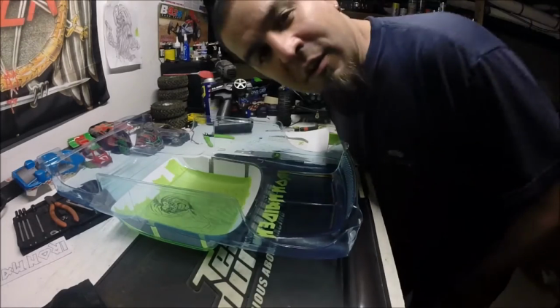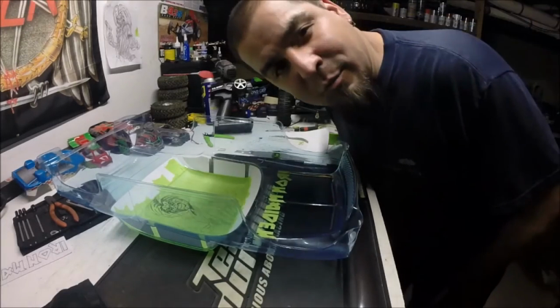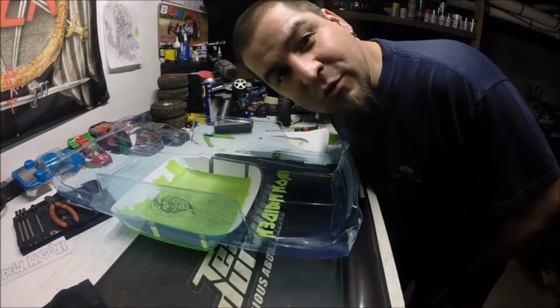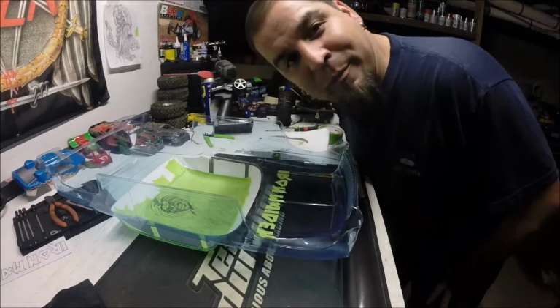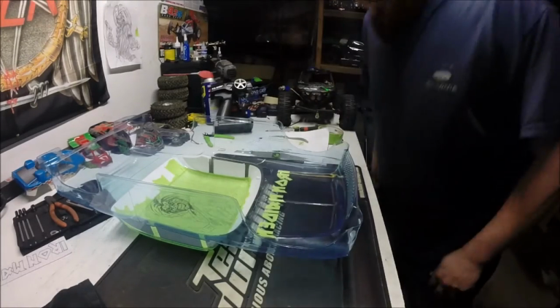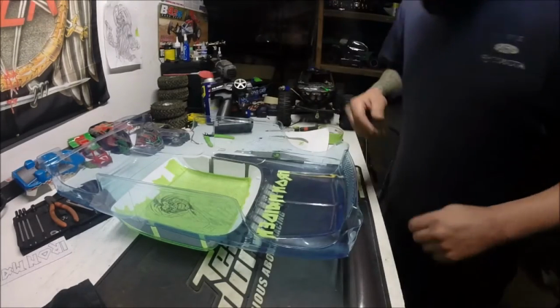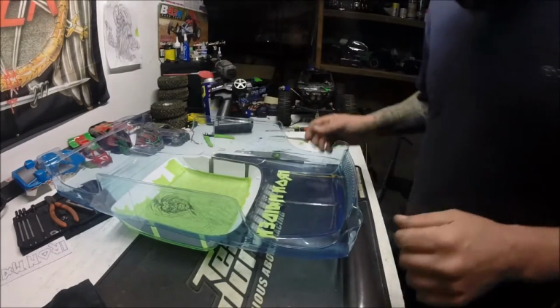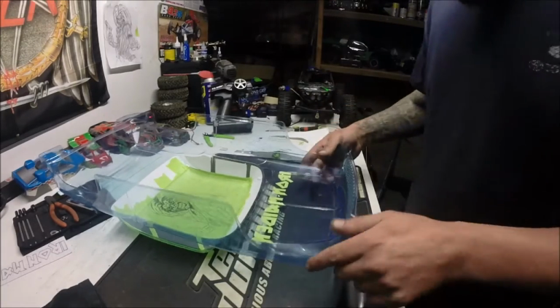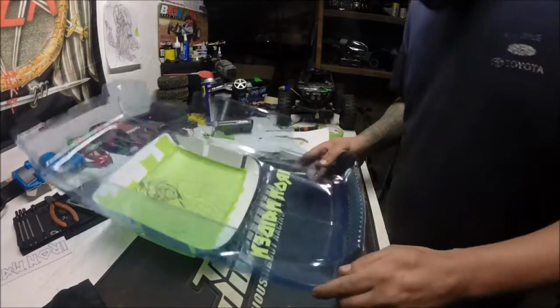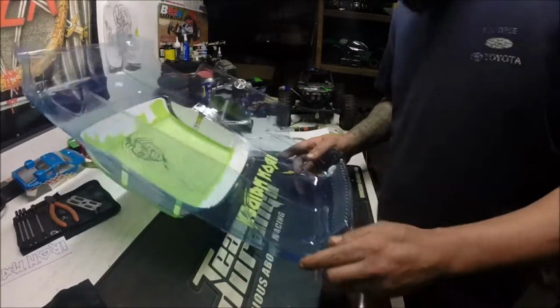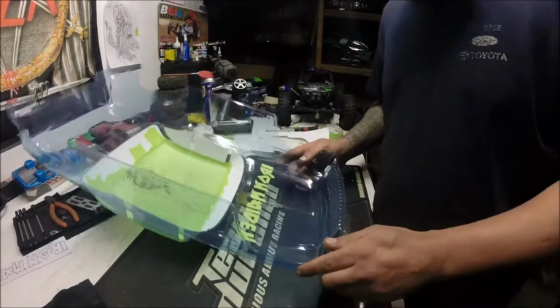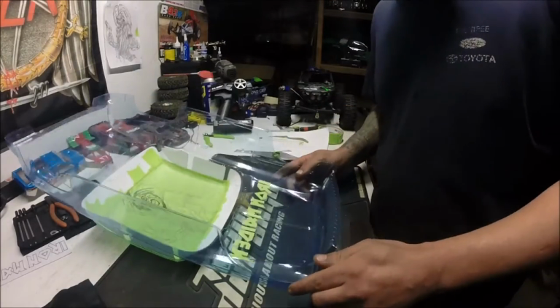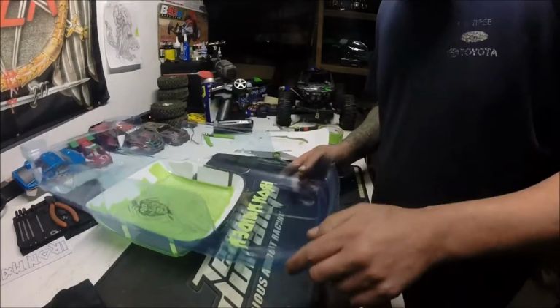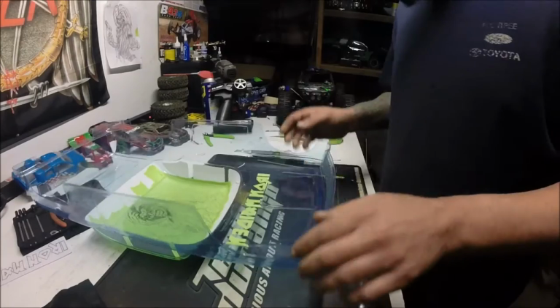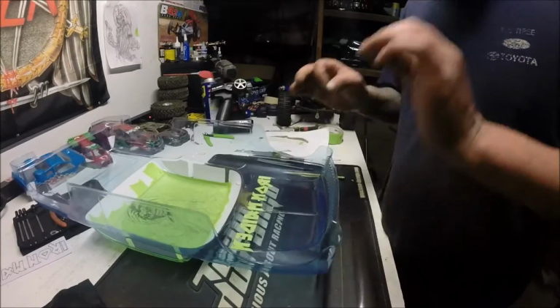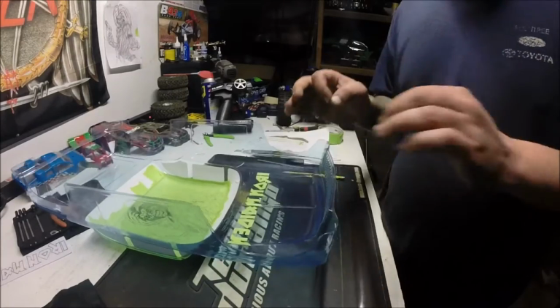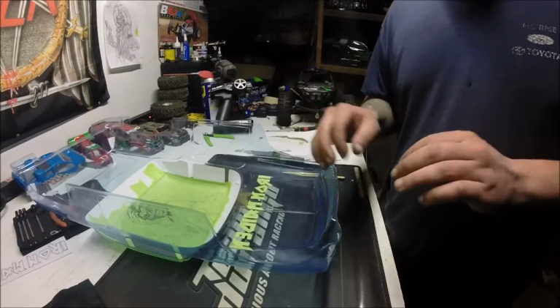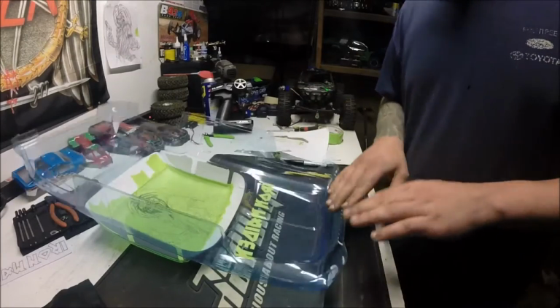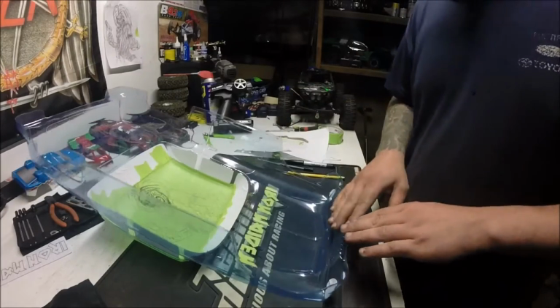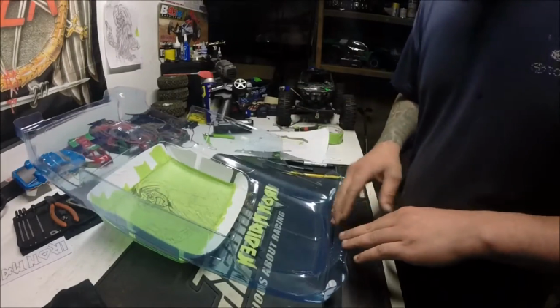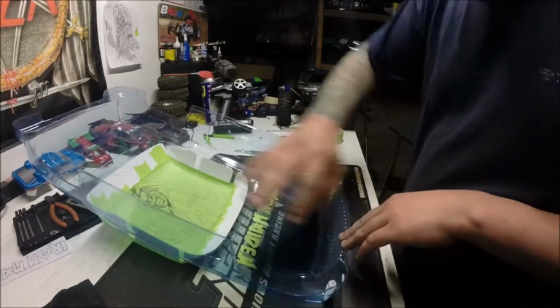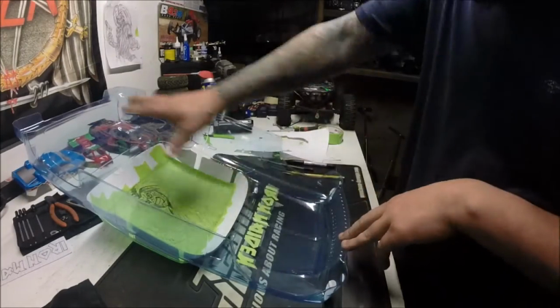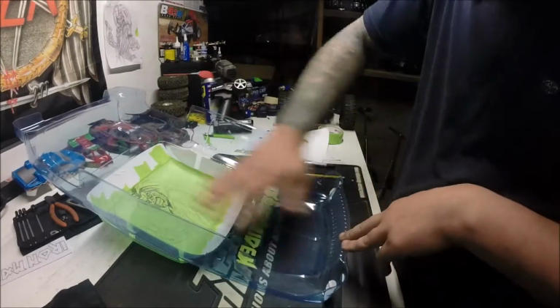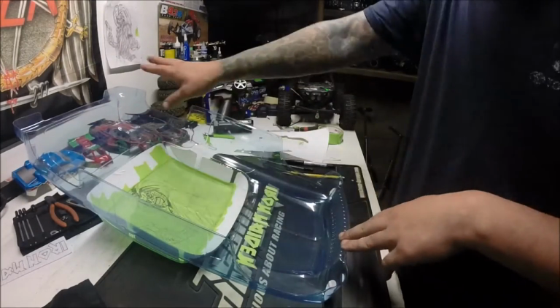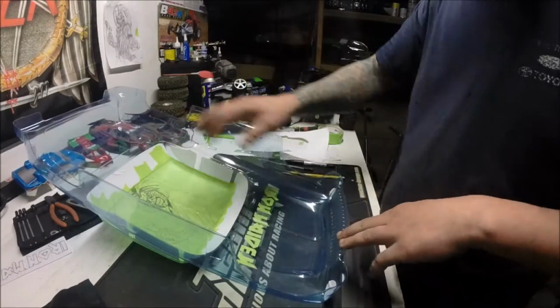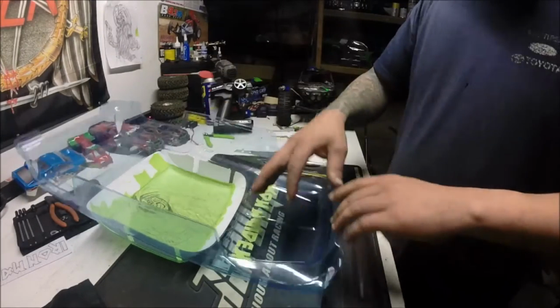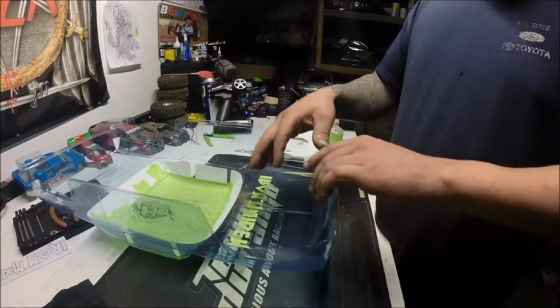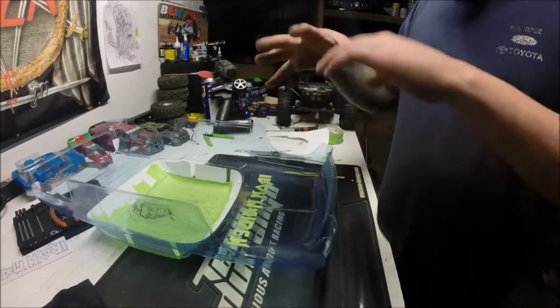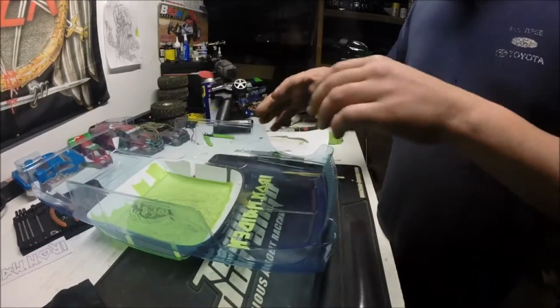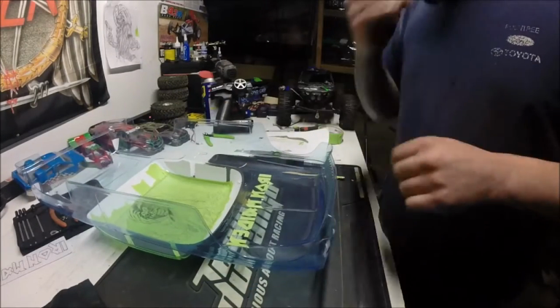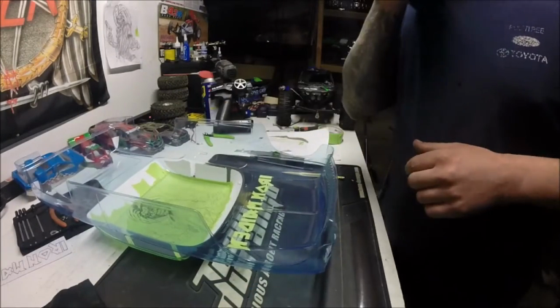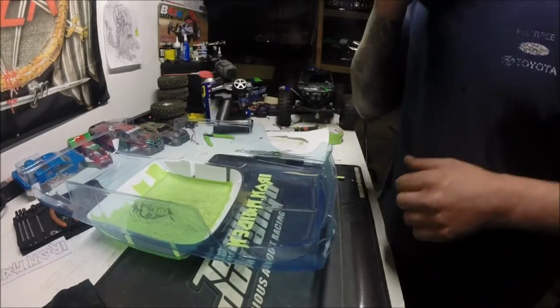What's up YouTube! I'm gonna do a quick masking tutorial — not gonna finish the body today, but I'm just gonna do a quick tutorial.